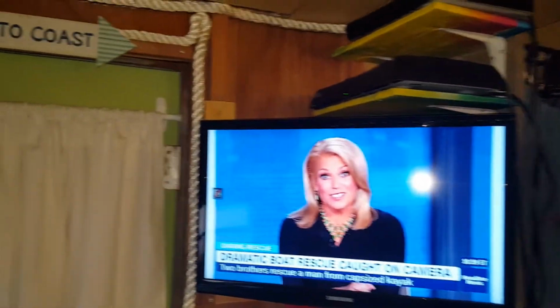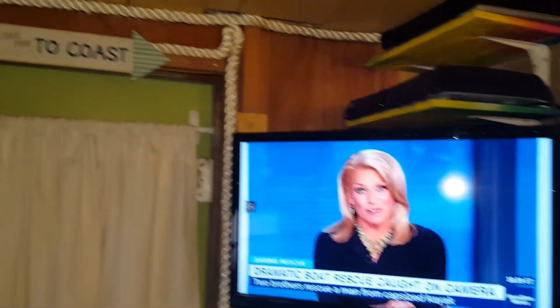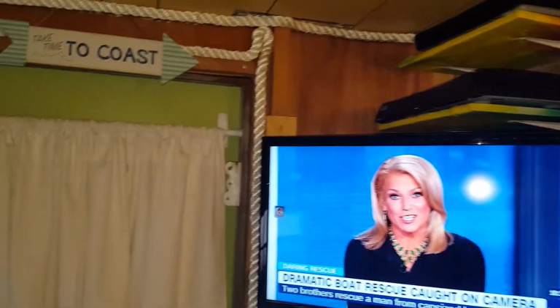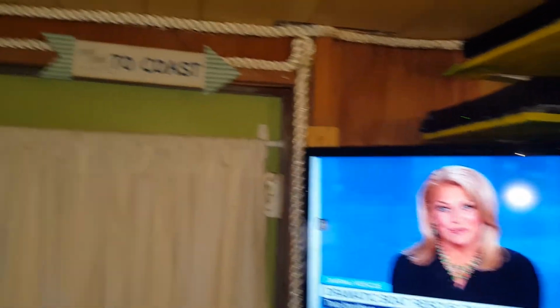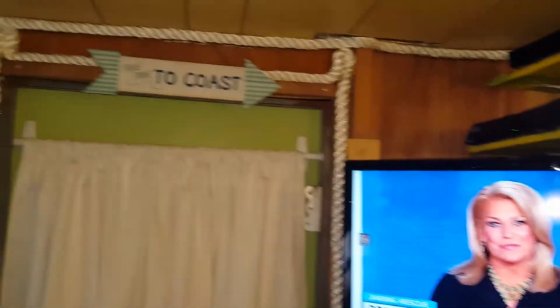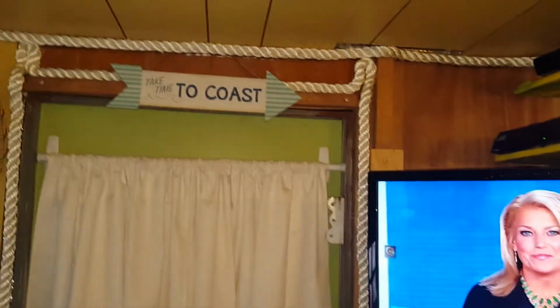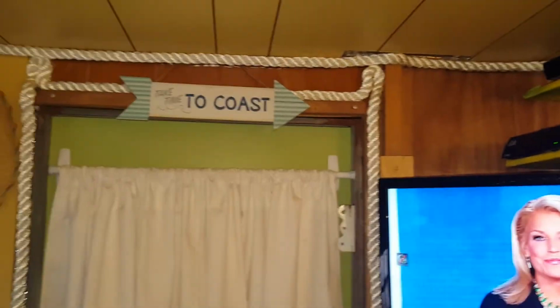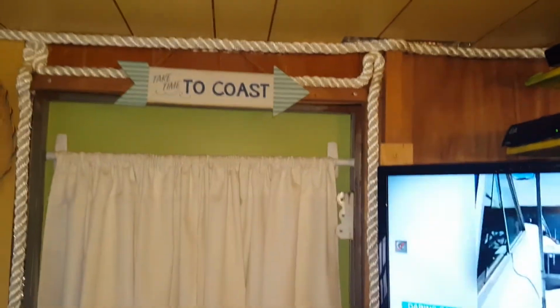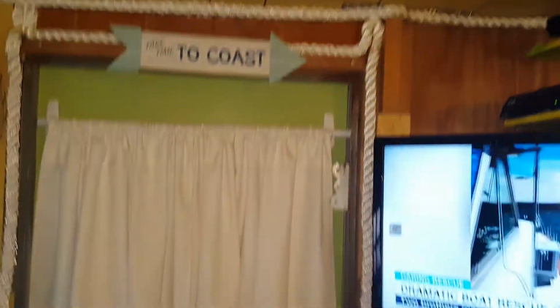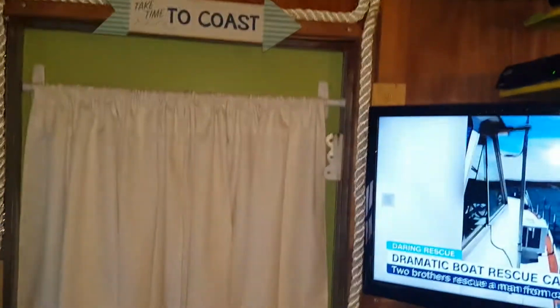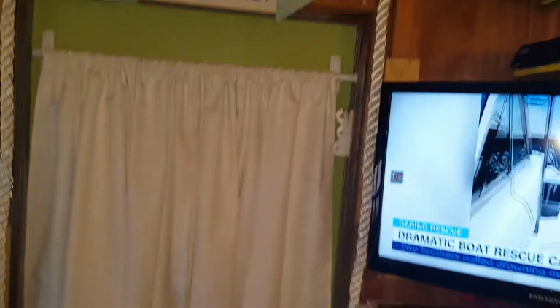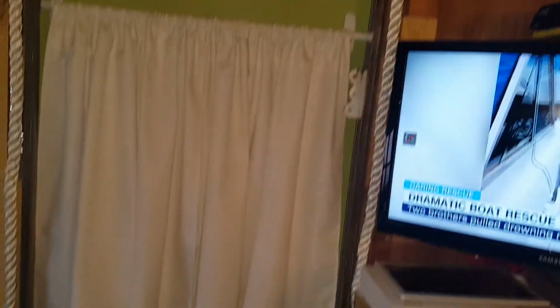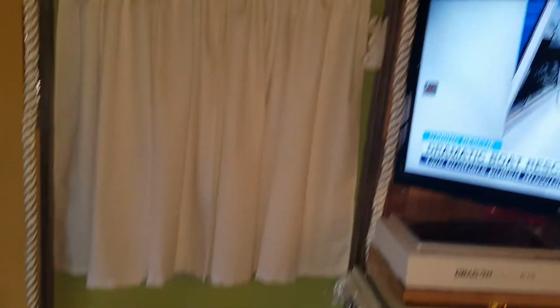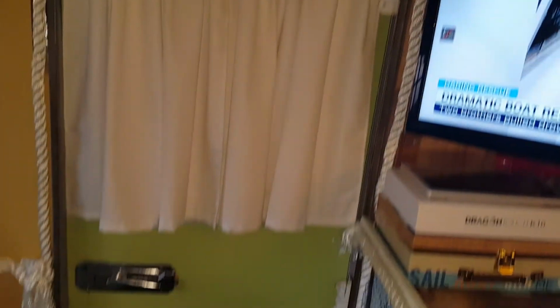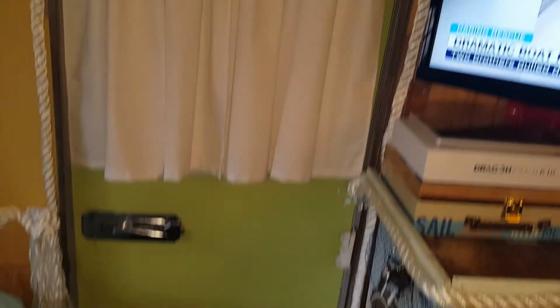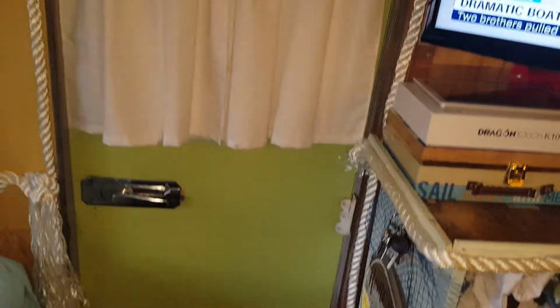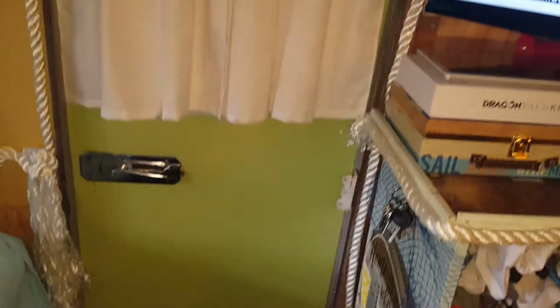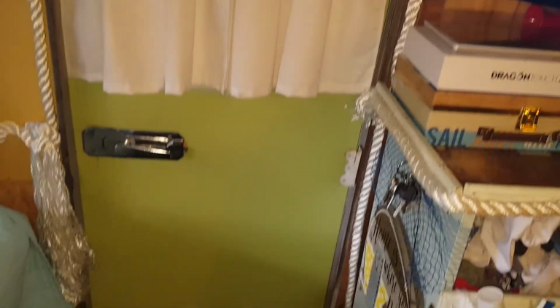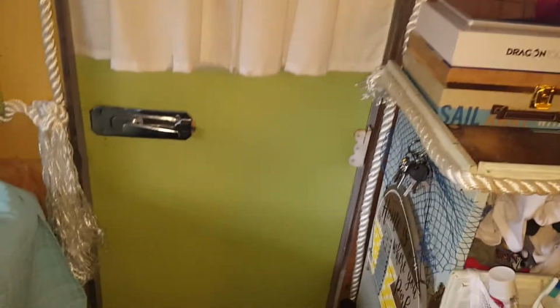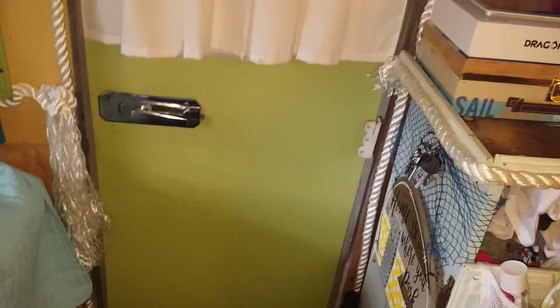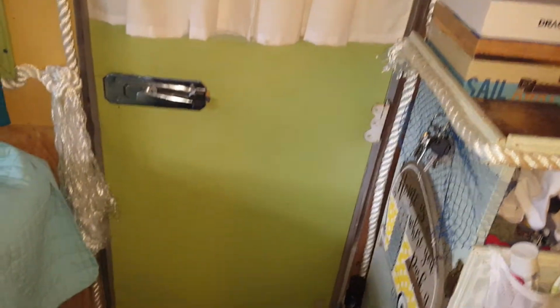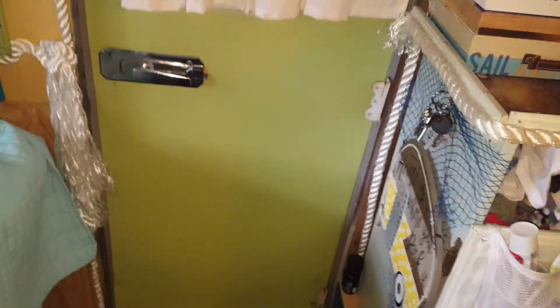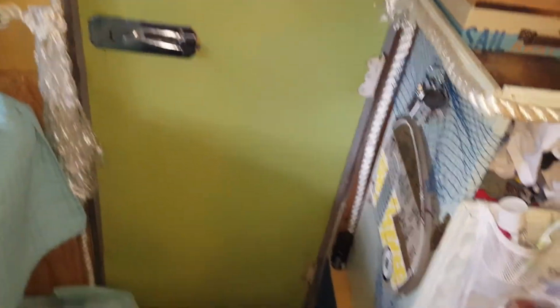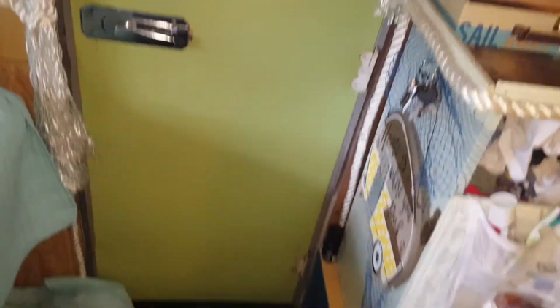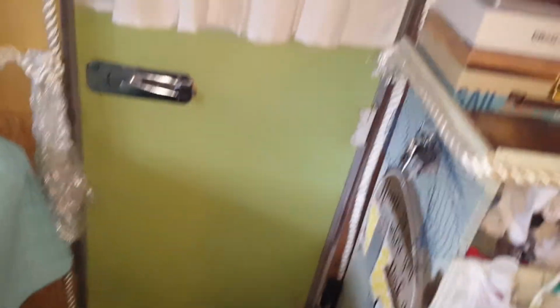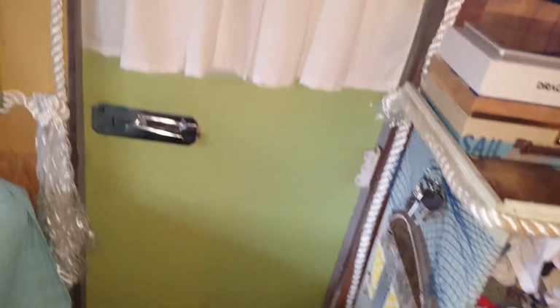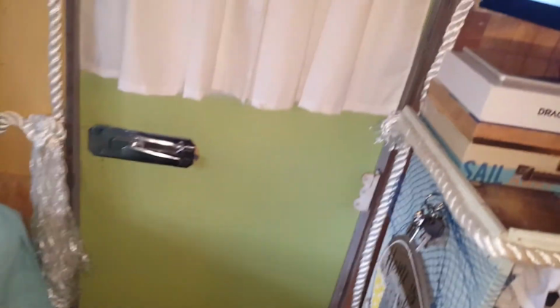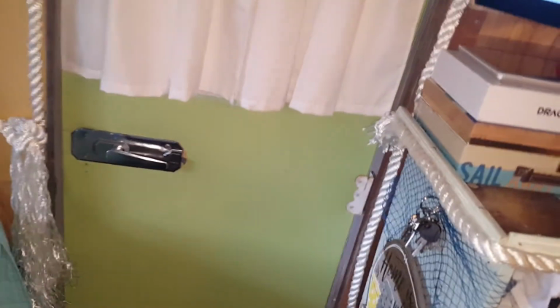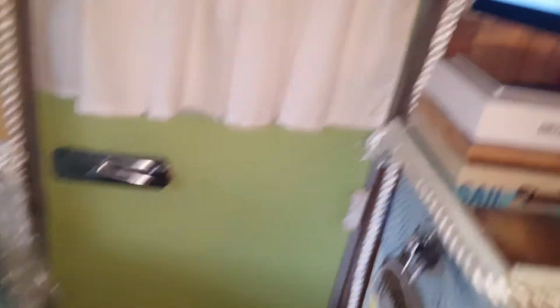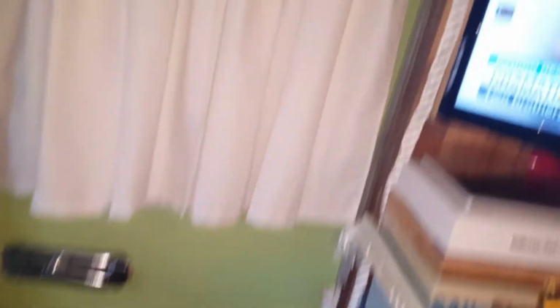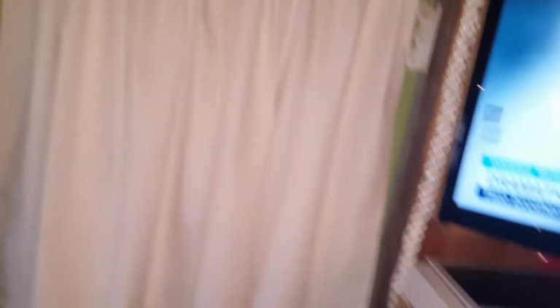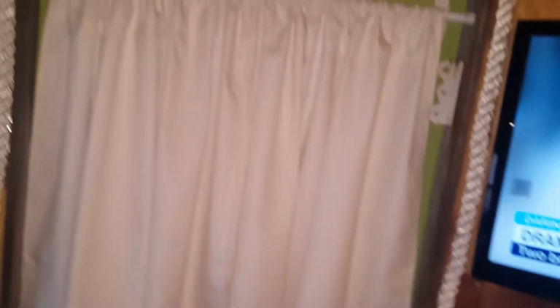This is my front door to the coast — that's the original door handle on it.